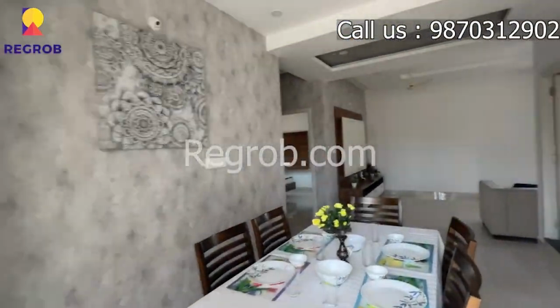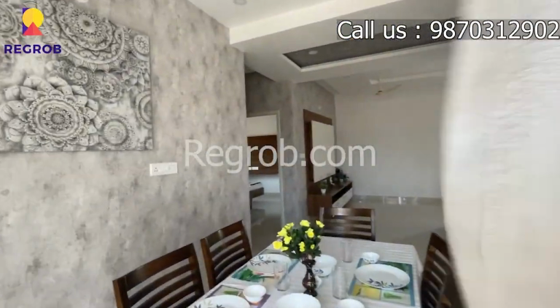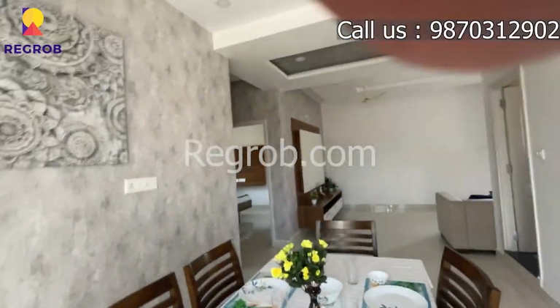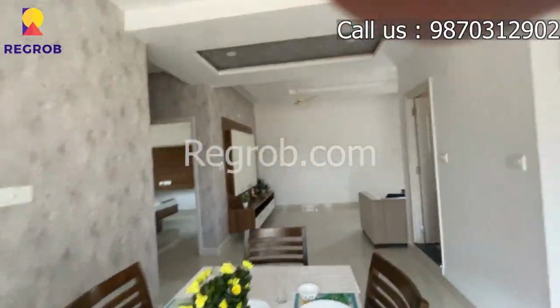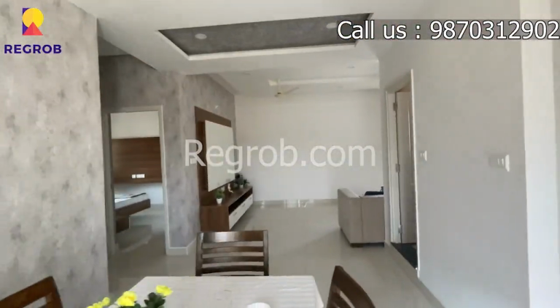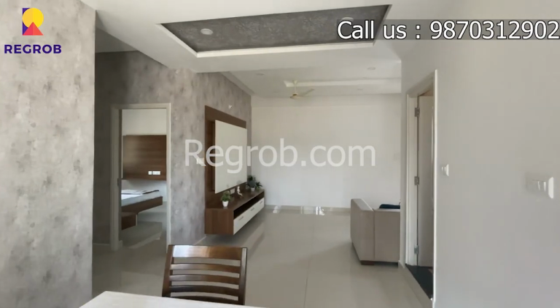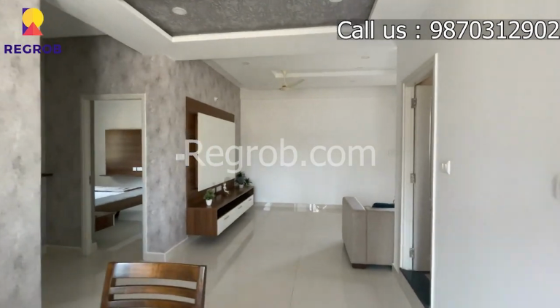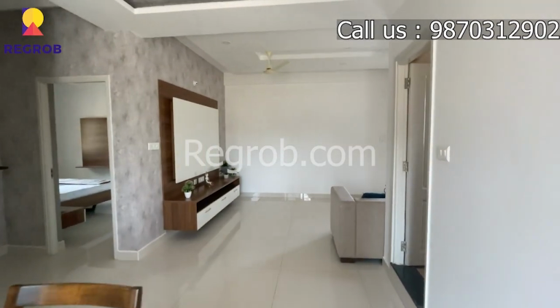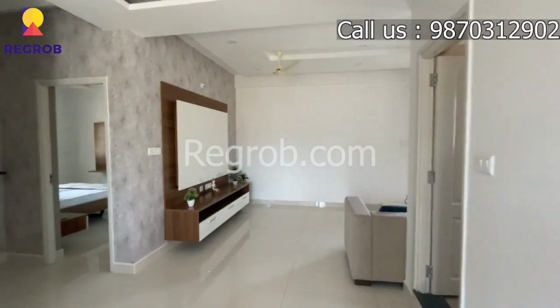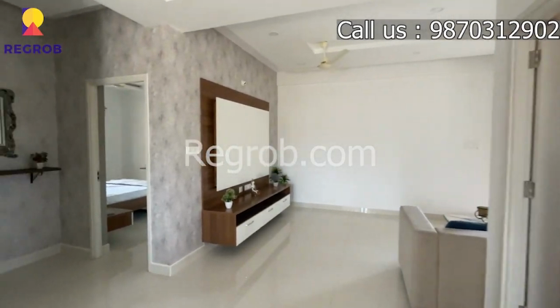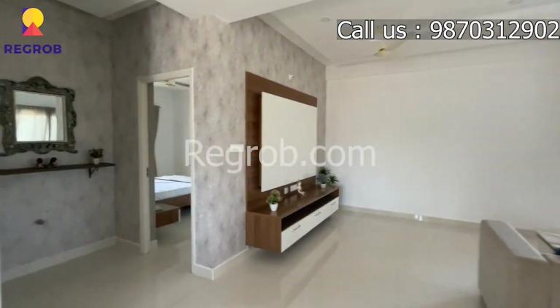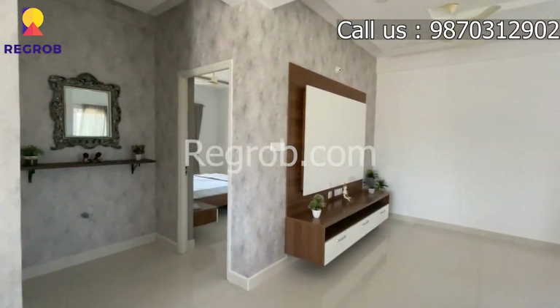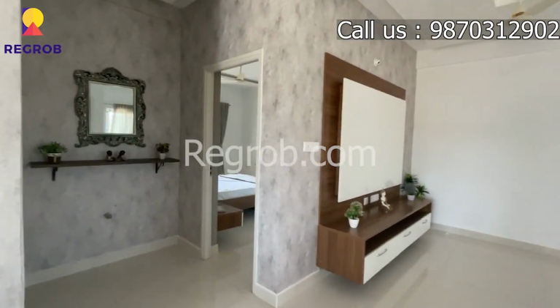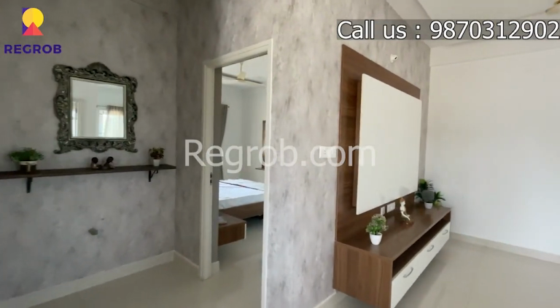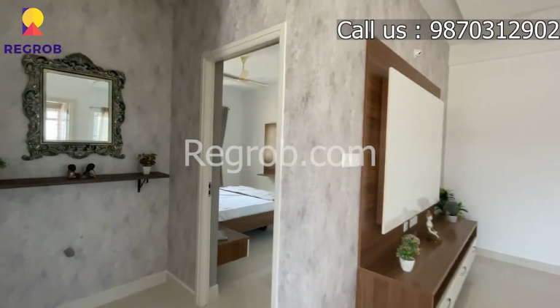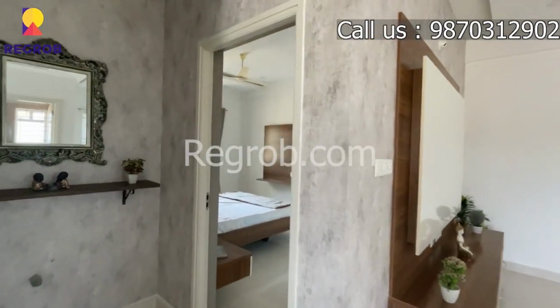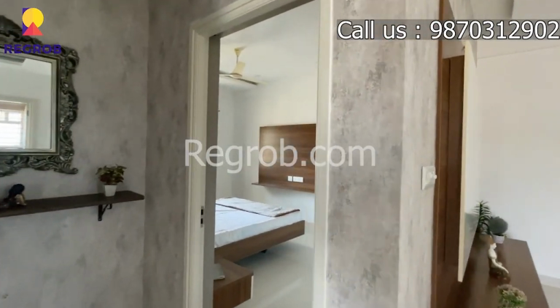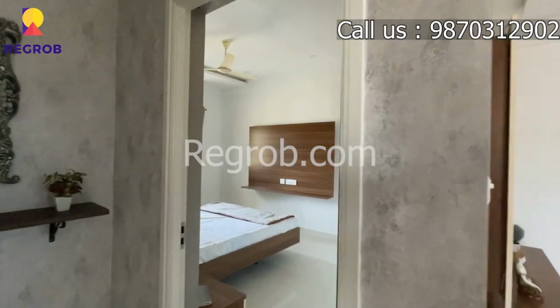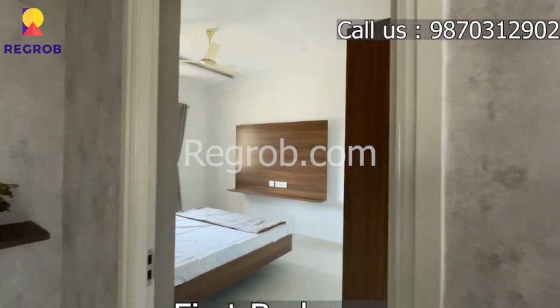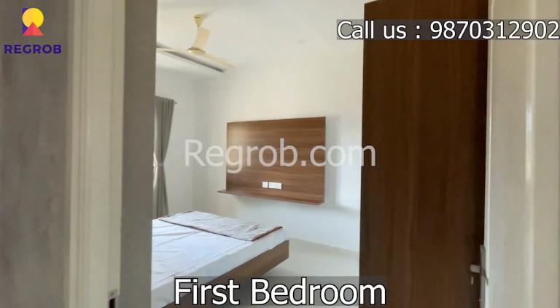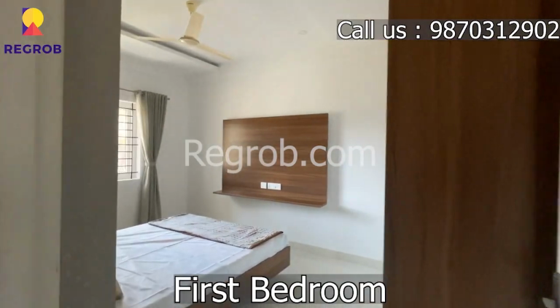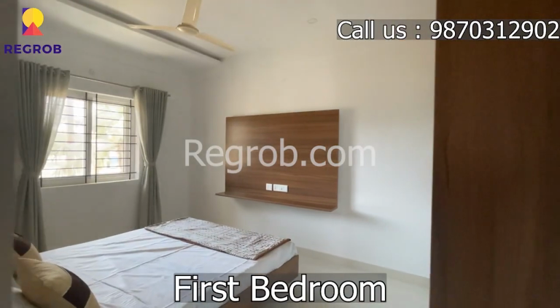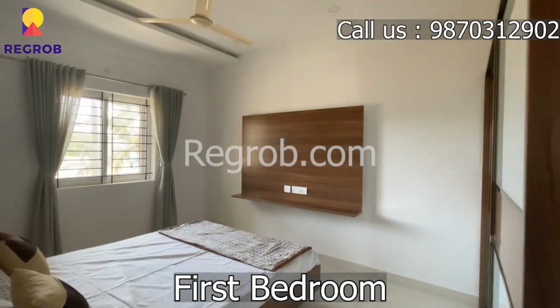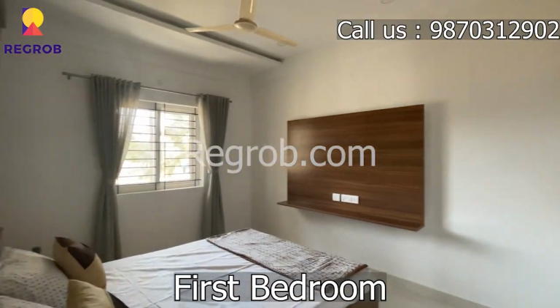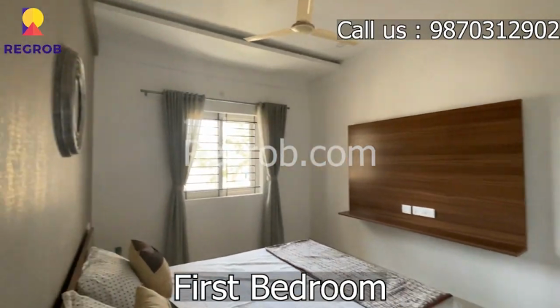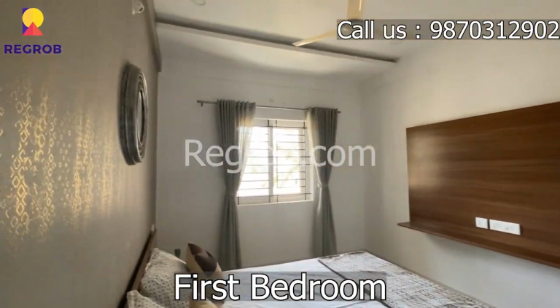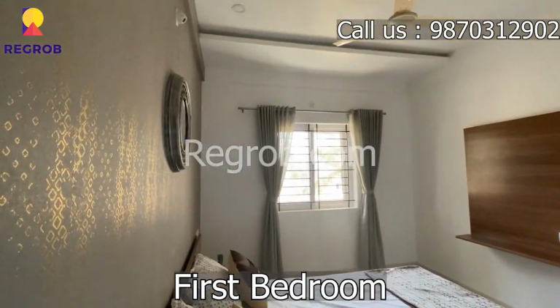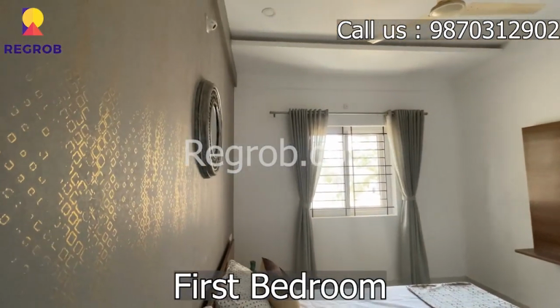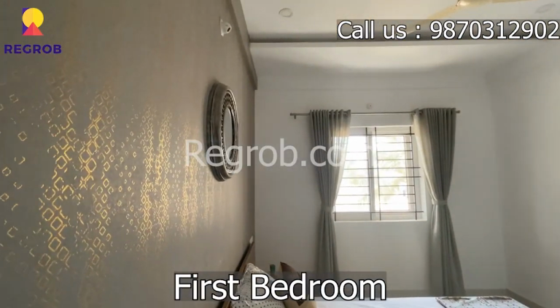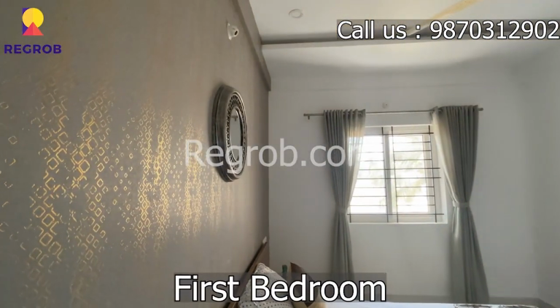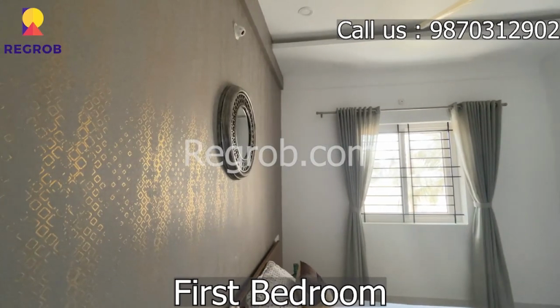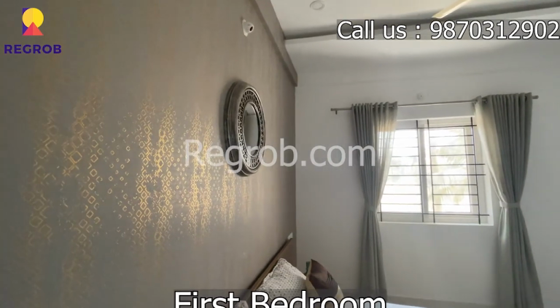Let's head towards our first bedroom. This is the first bedroom which is fully furnished. It gives a very comfortable look.